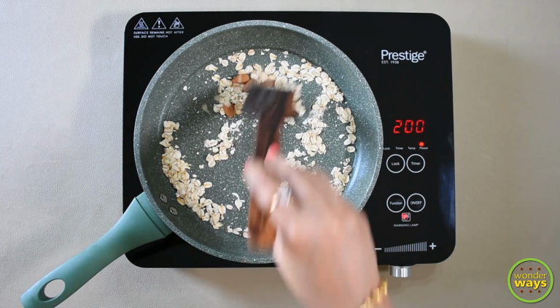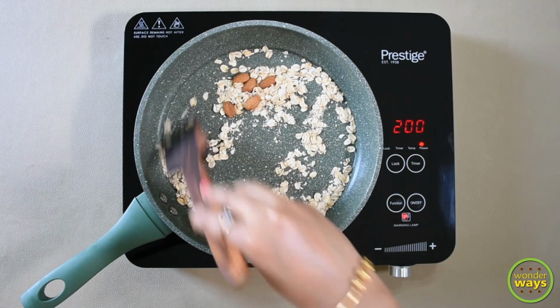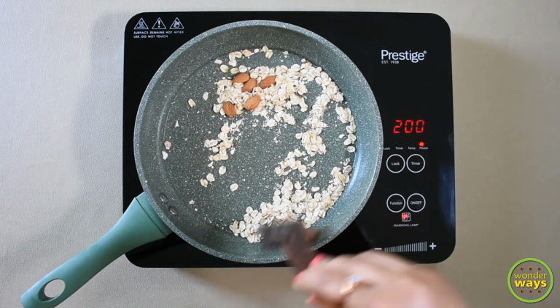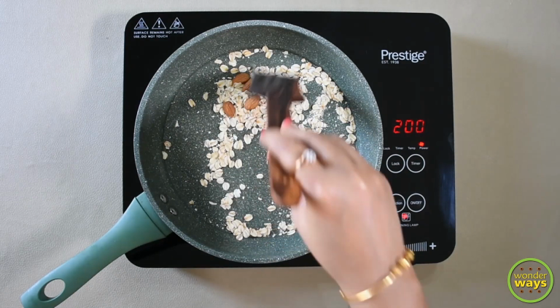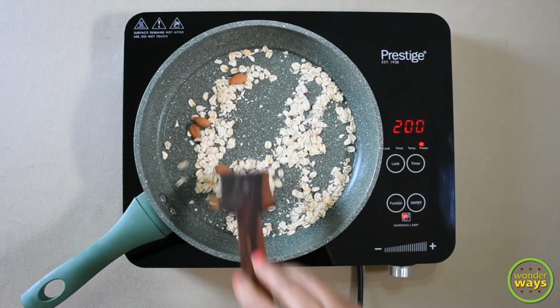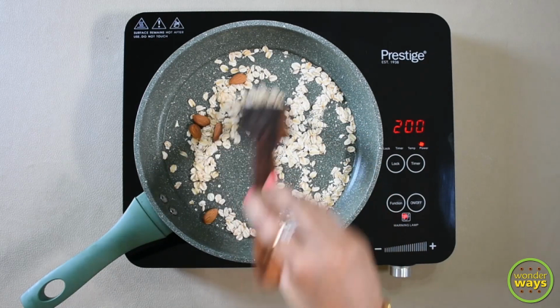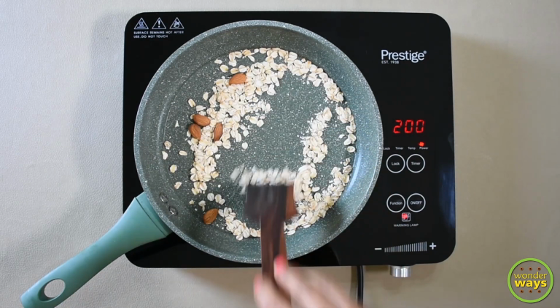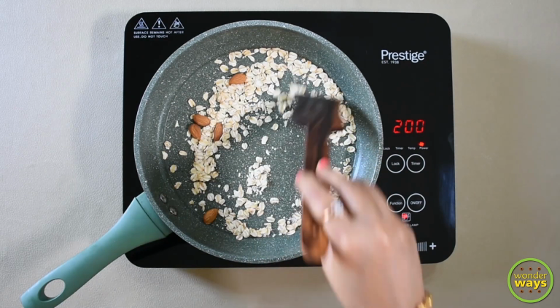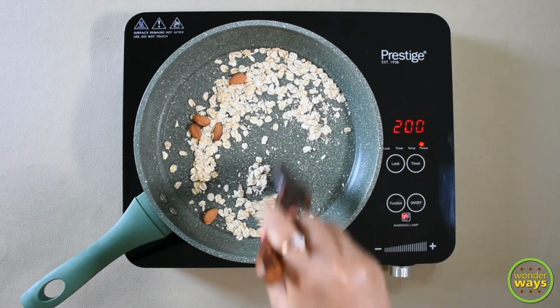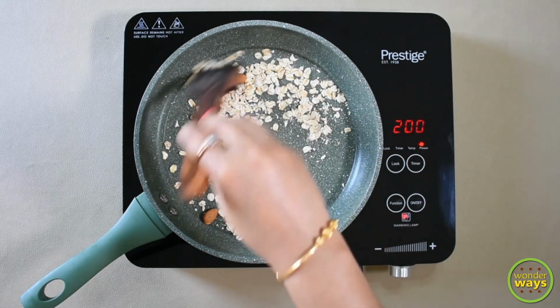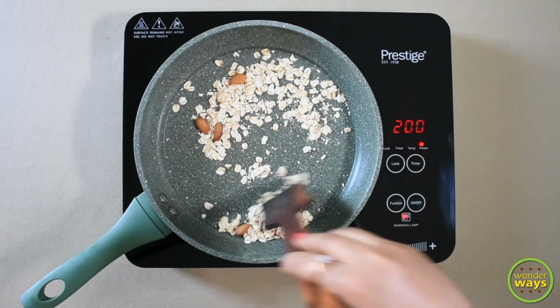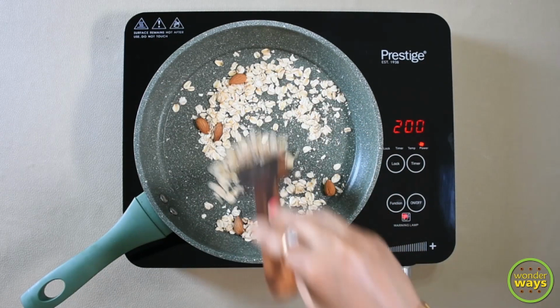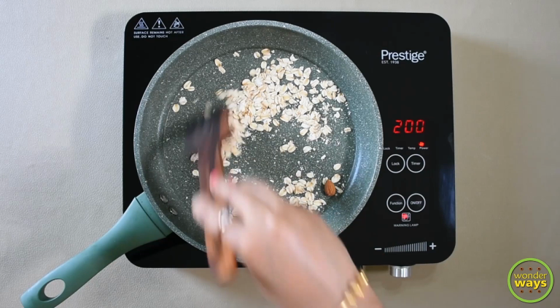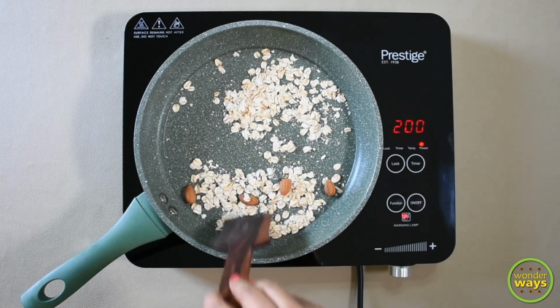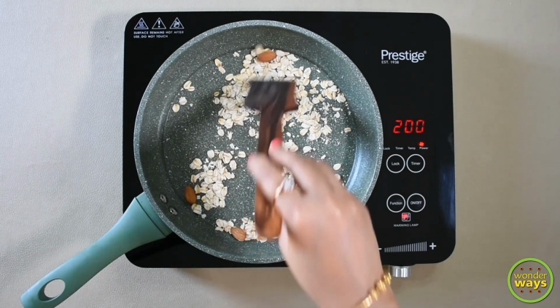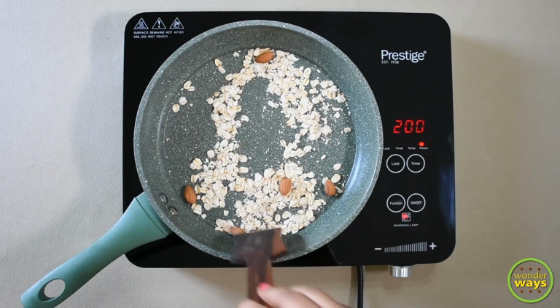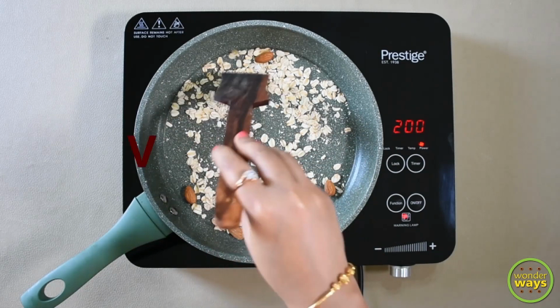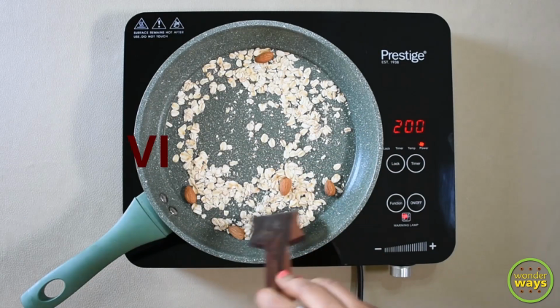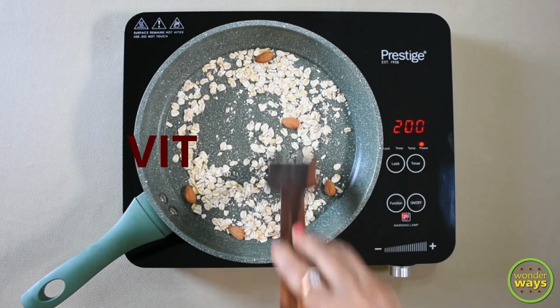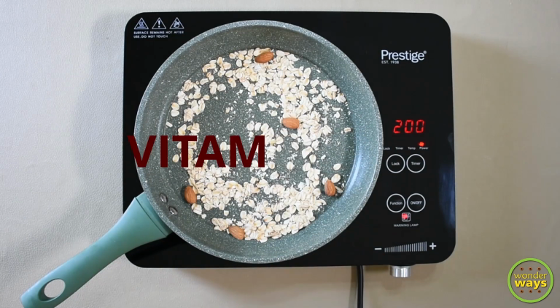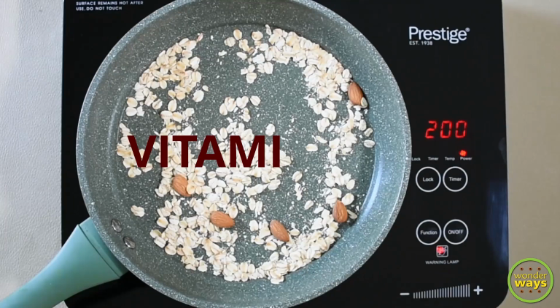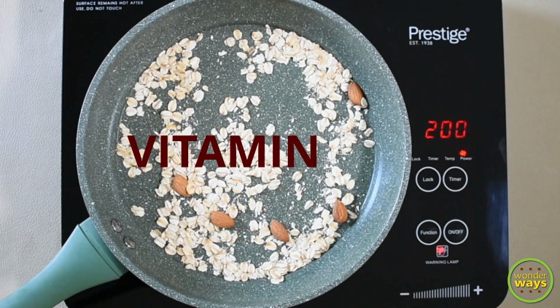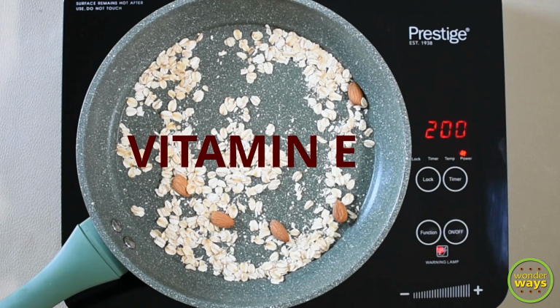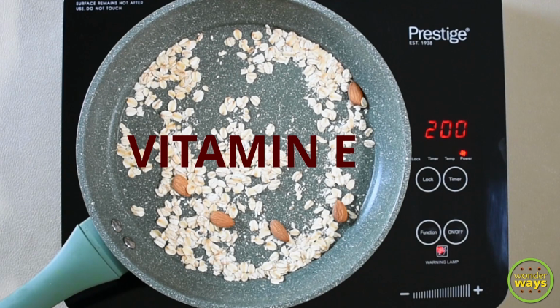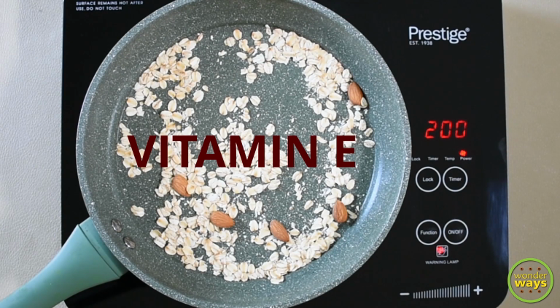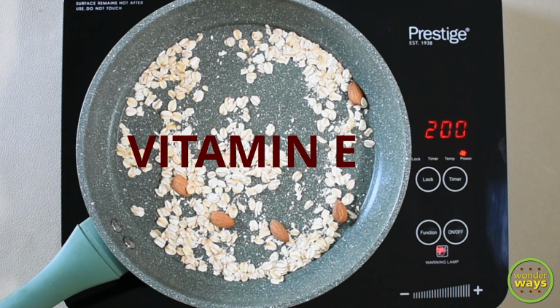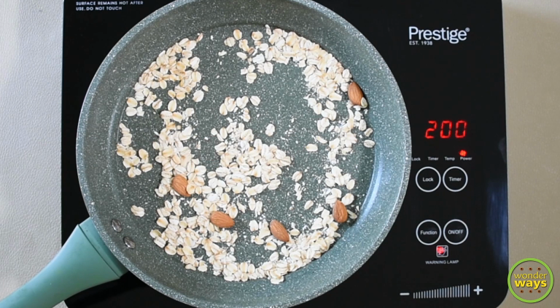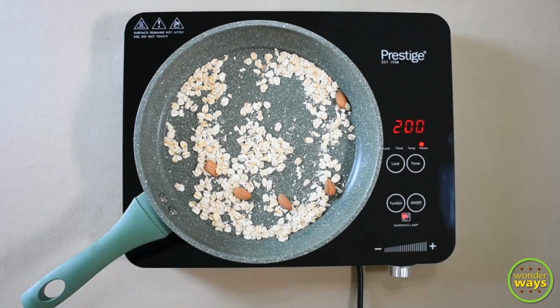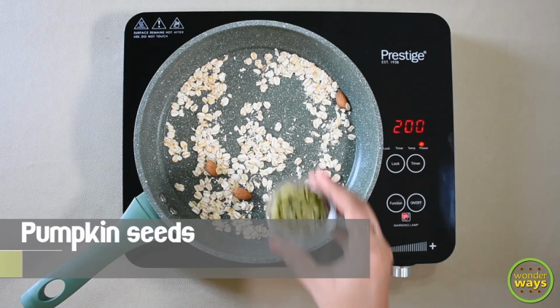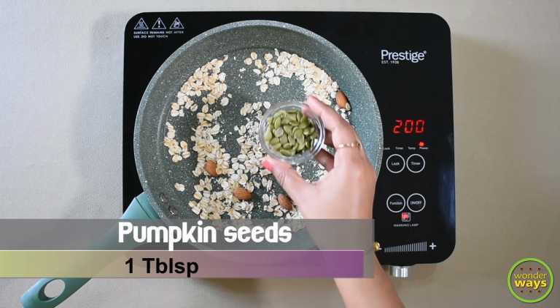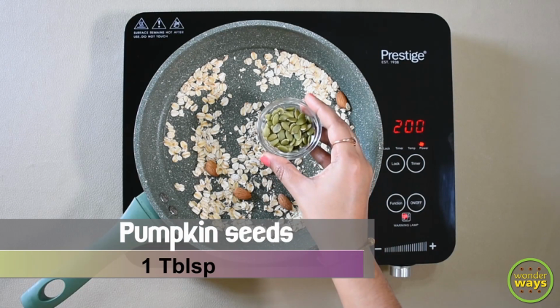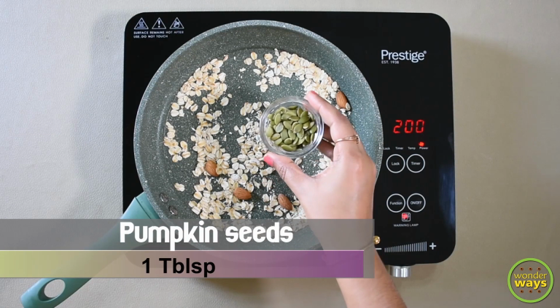Now add almonds. Almonds are highly nutritious — being low in calories and high in proteins, they make a good choice for diabetic and weight loss diets. Almonds are also one of the best choices of vitamin E. Then I'm adding the pumpkin seeds.